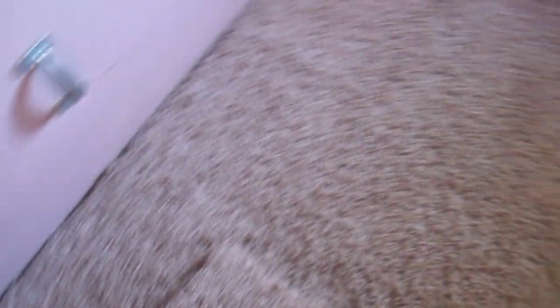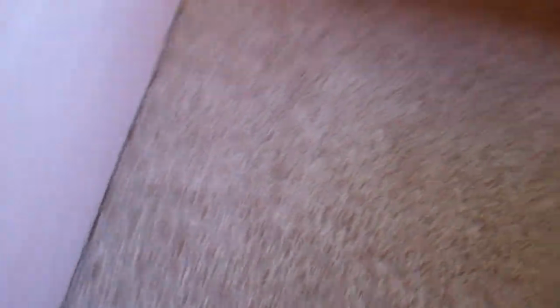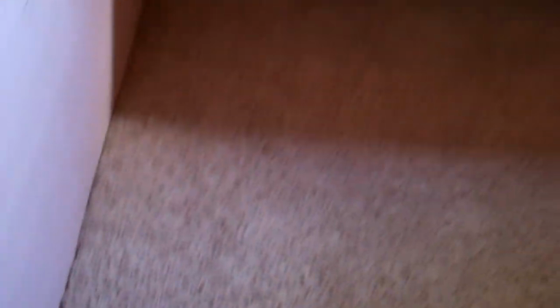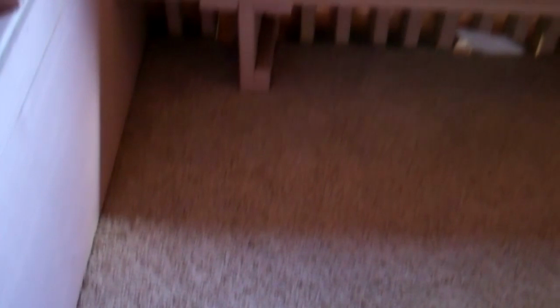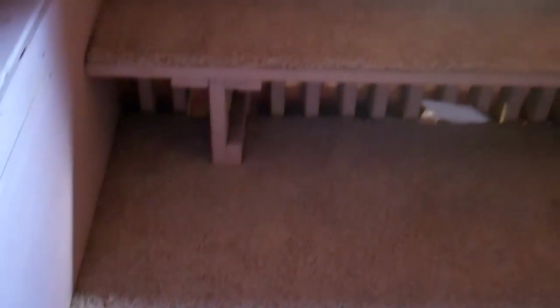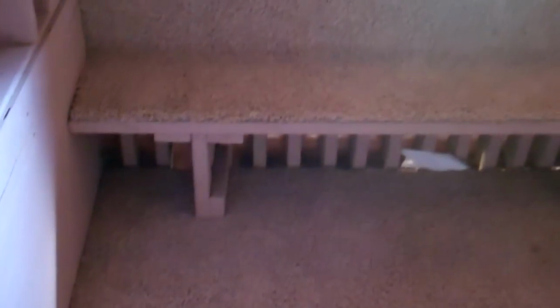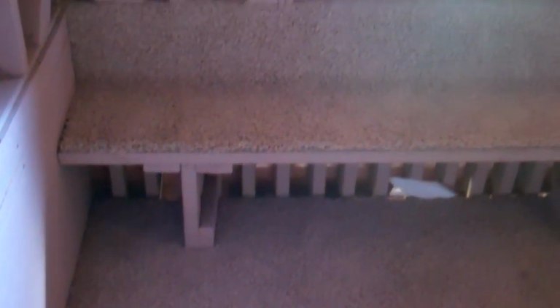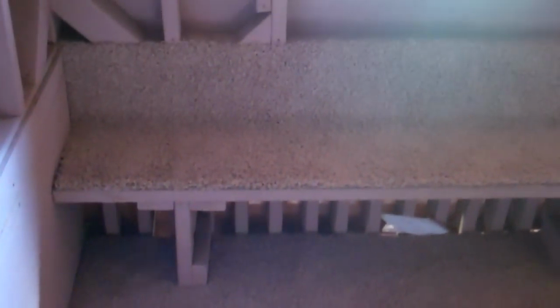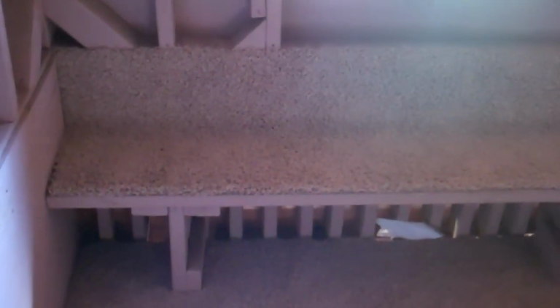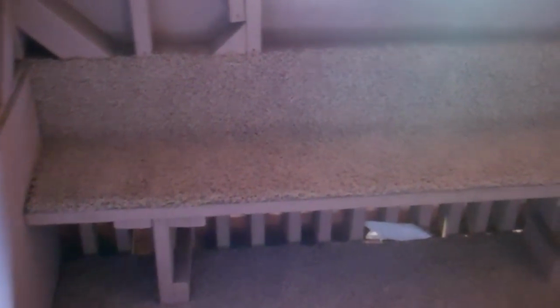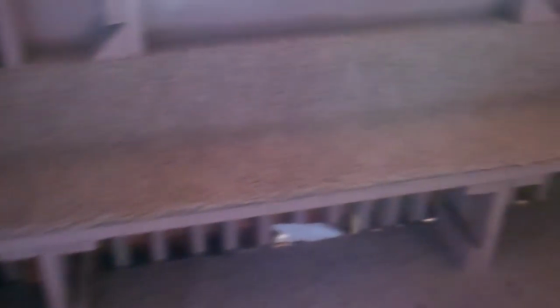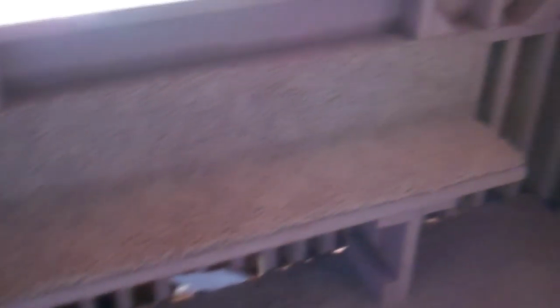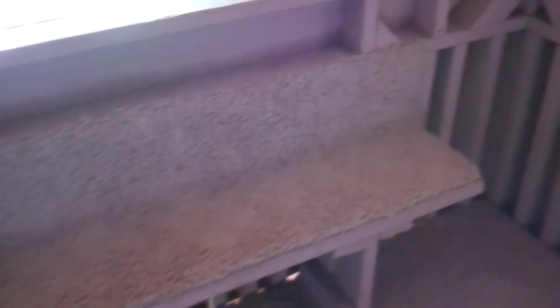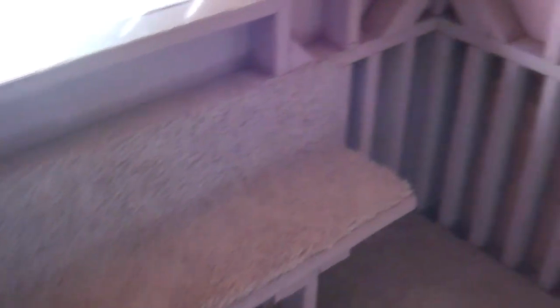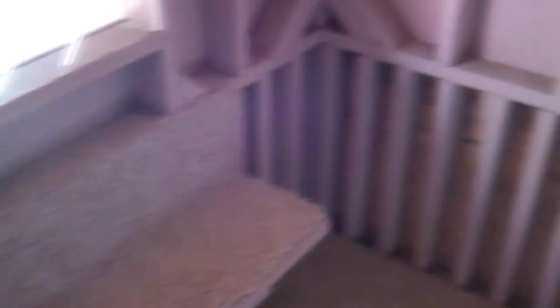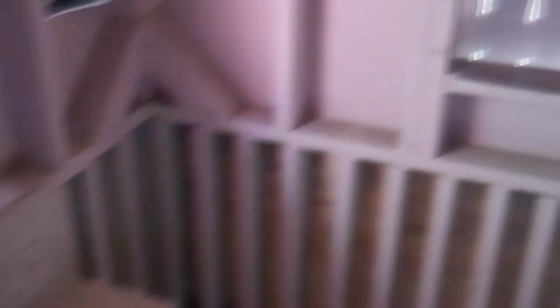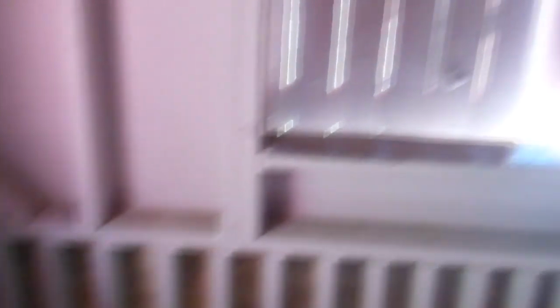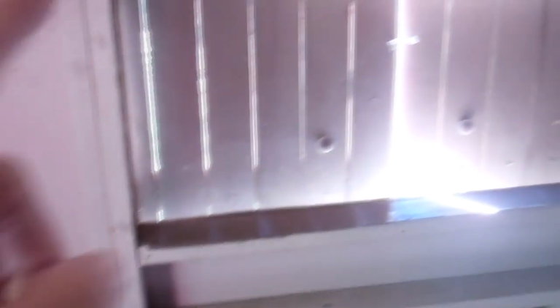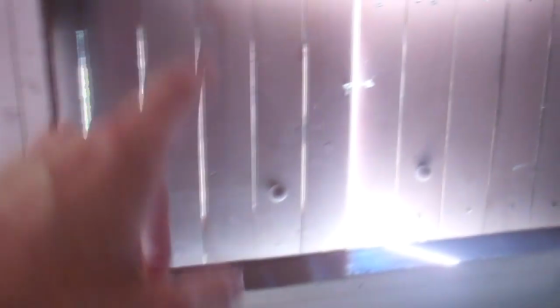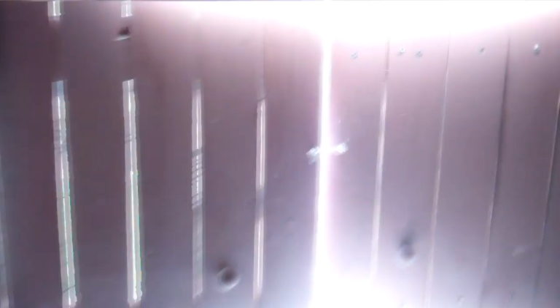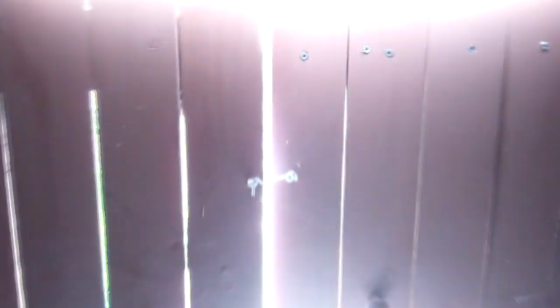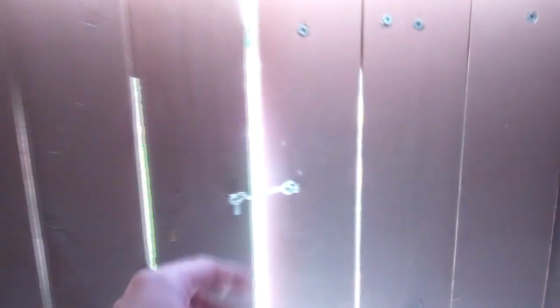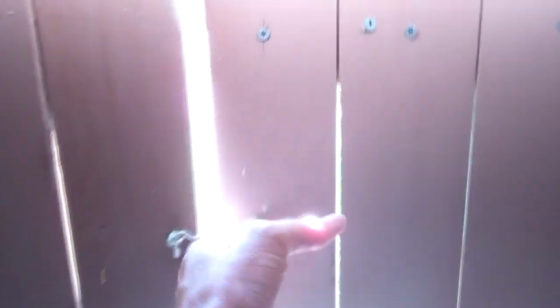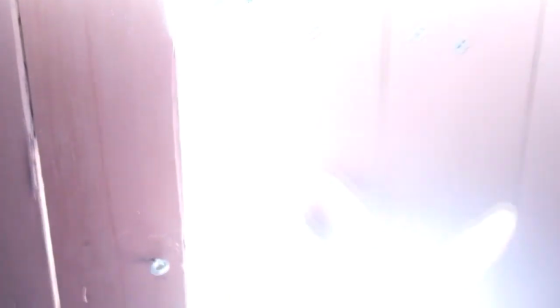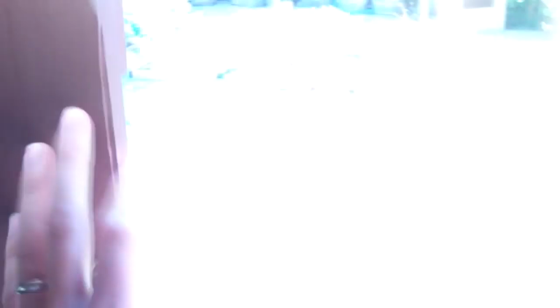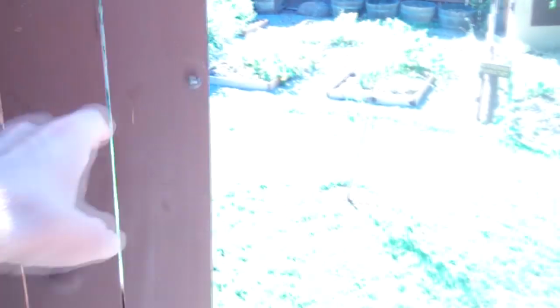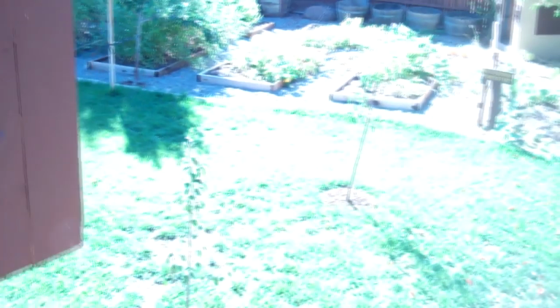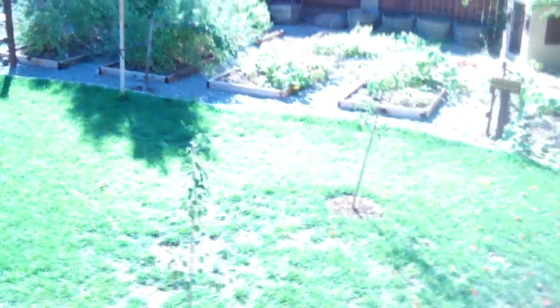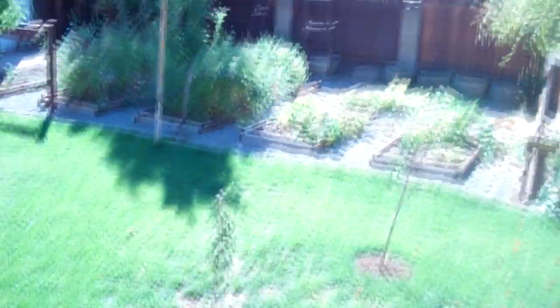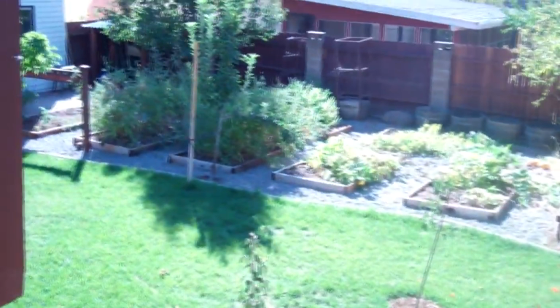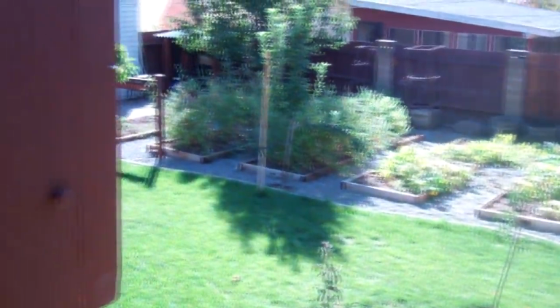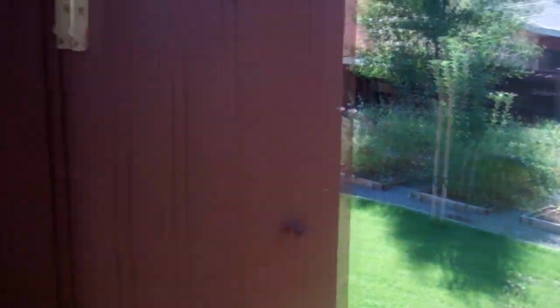I put carpet in here from a carpet store — actually, a friend gave it to me, but otherwise carpet is really cheap. There's windows. As you can see out here, there's our yard and our garden.